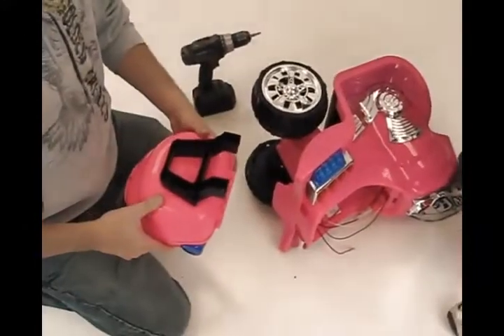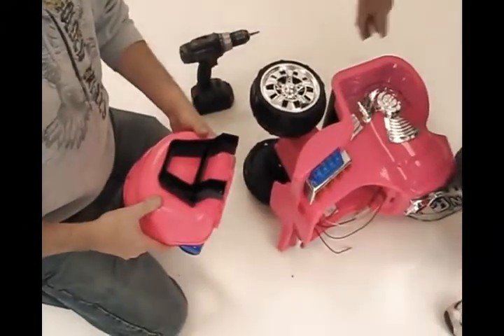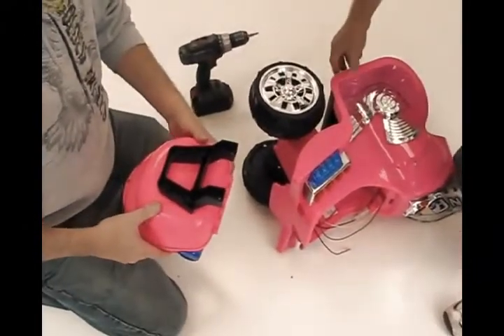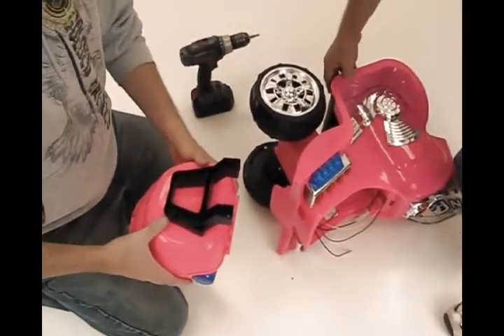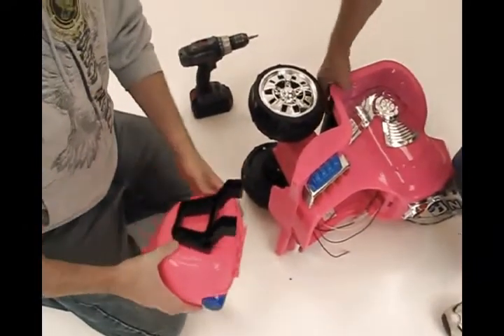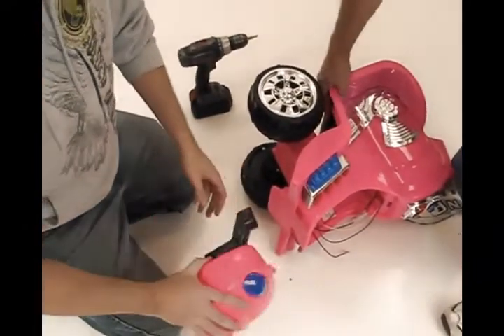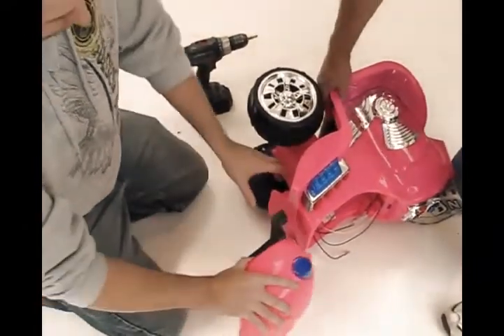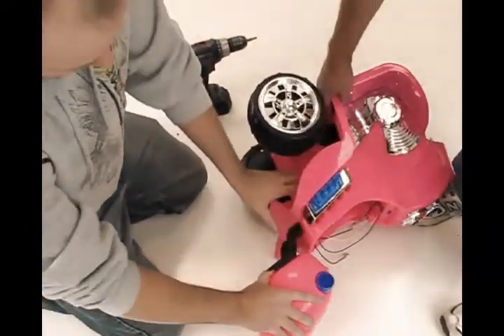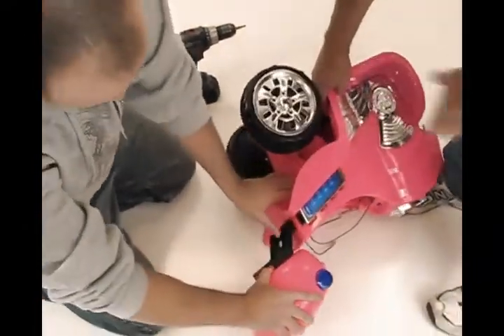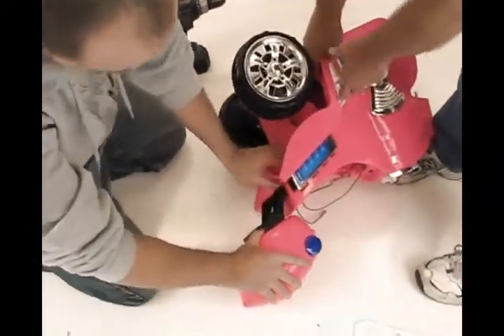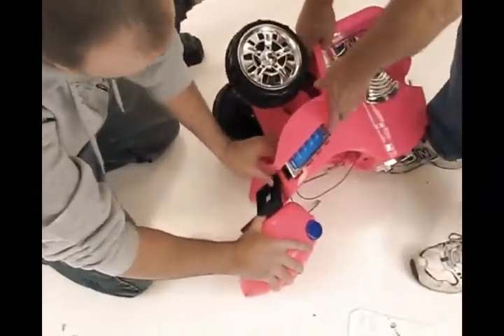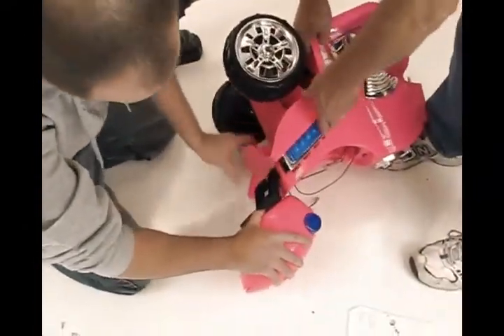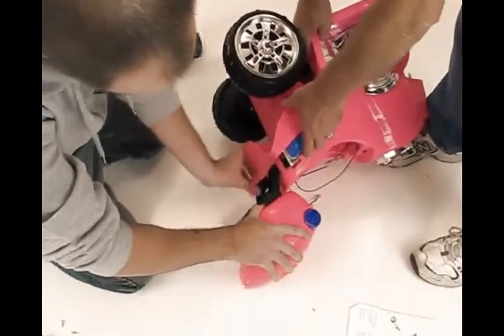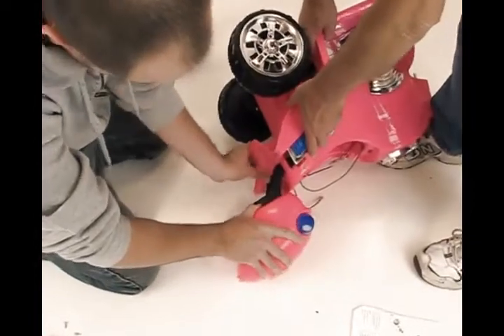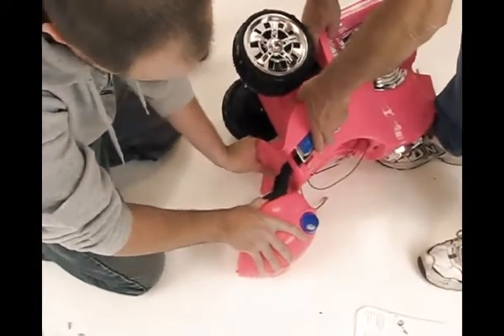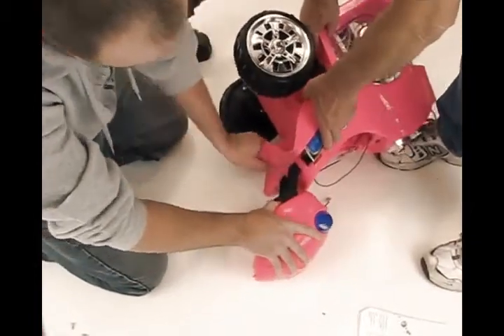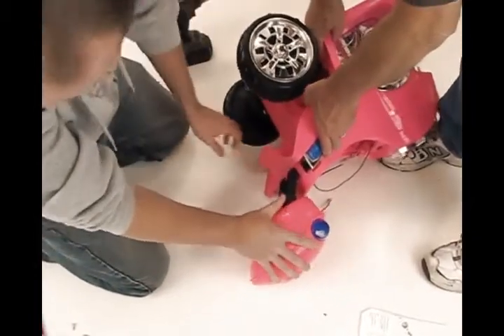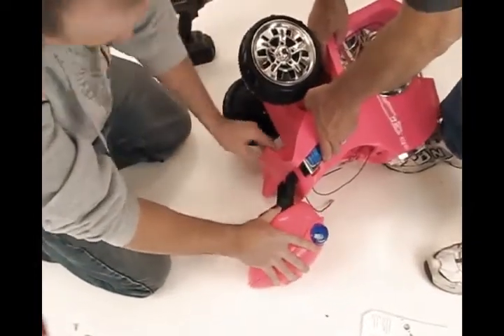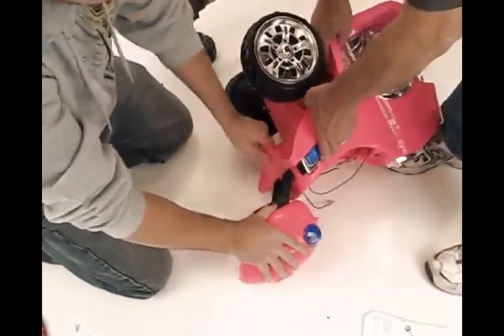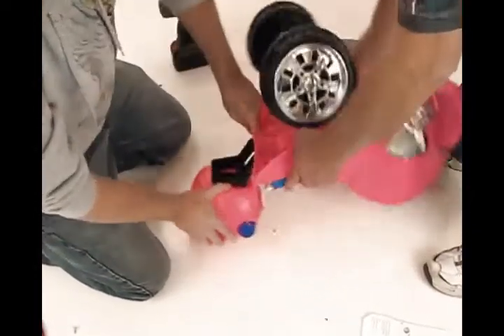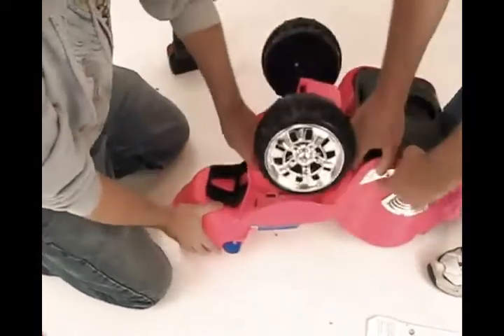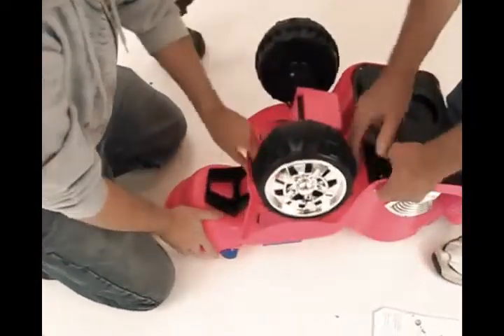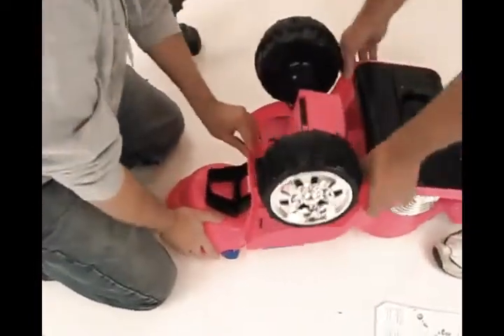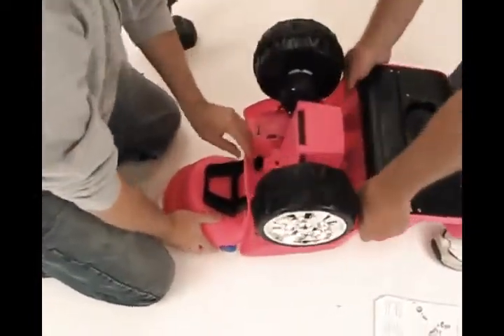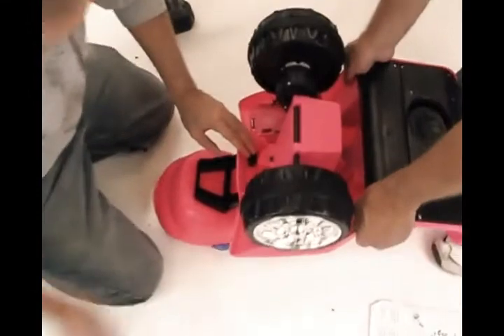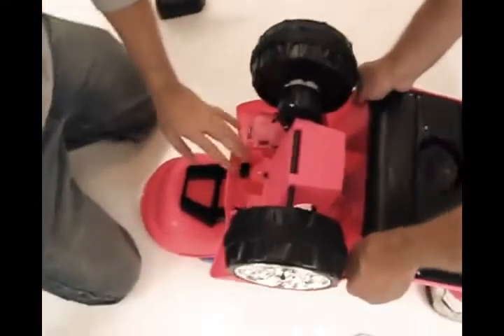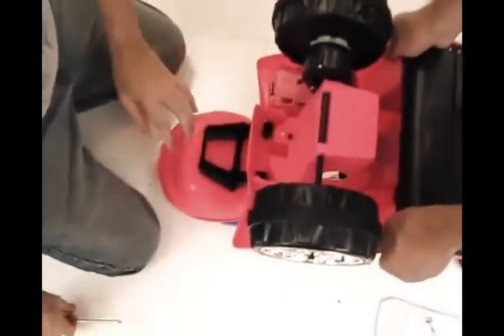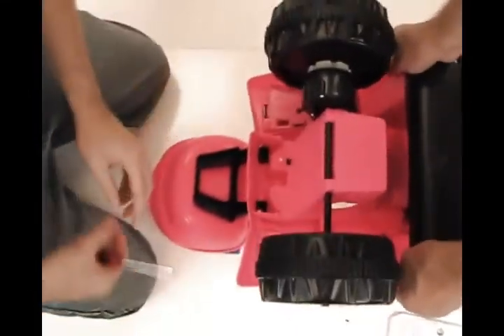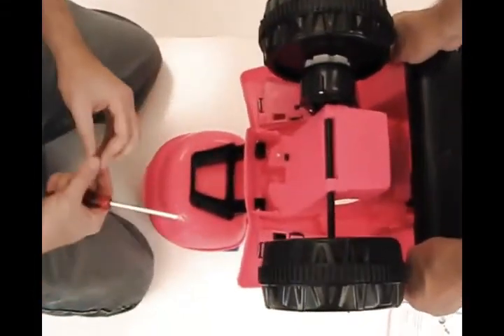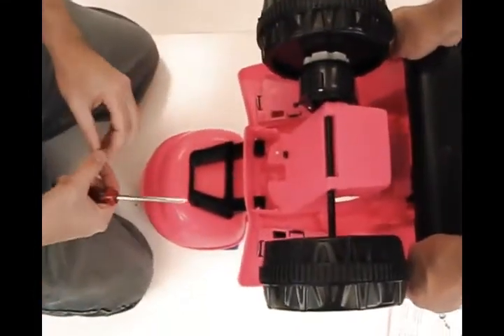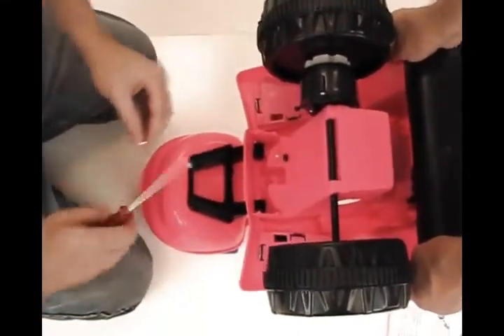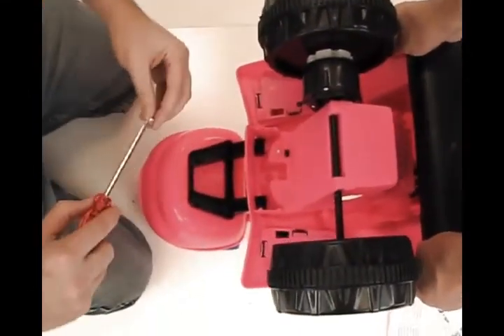Now connect the toolbox. Connect the toolbox support to the body by inserting it into the body and connecting with two M4 by 14 screws.